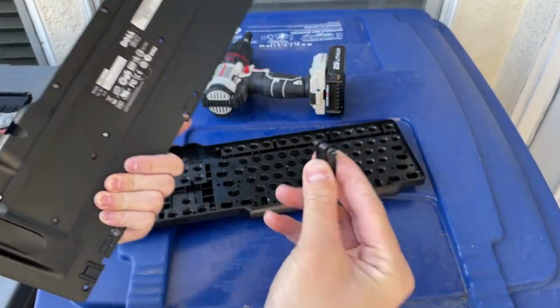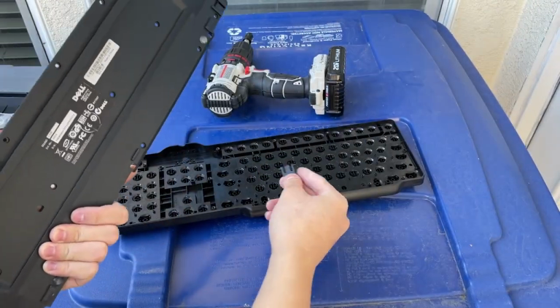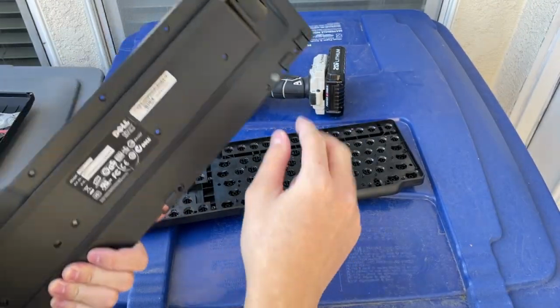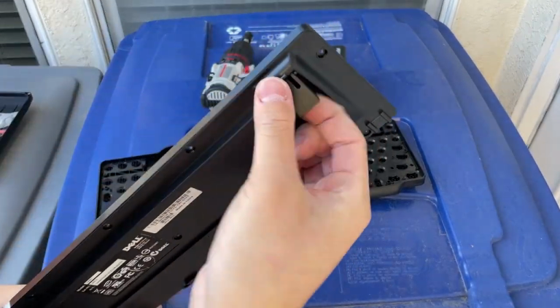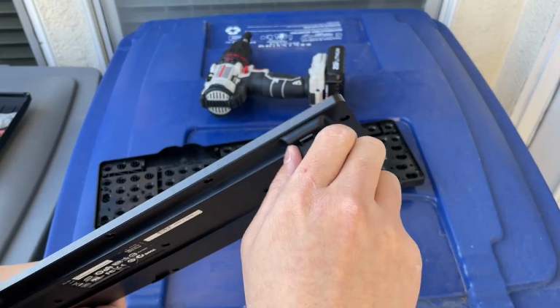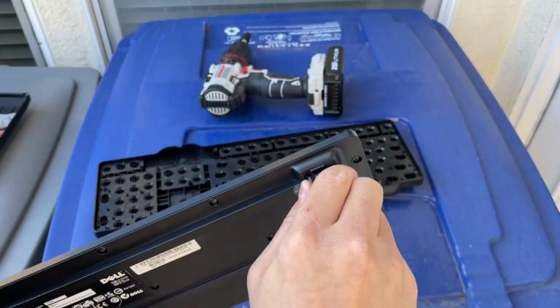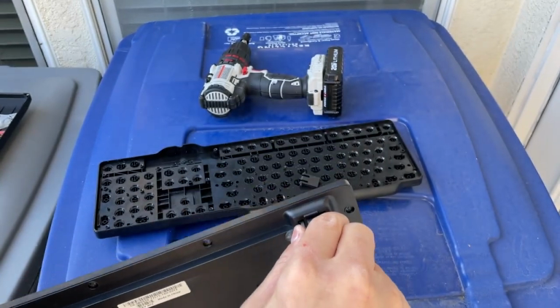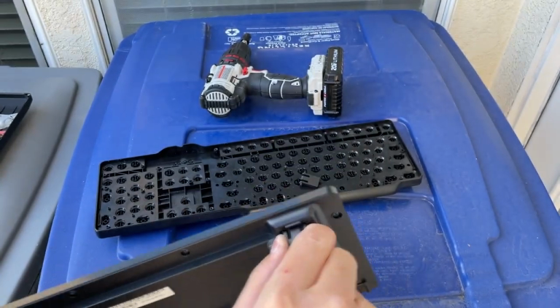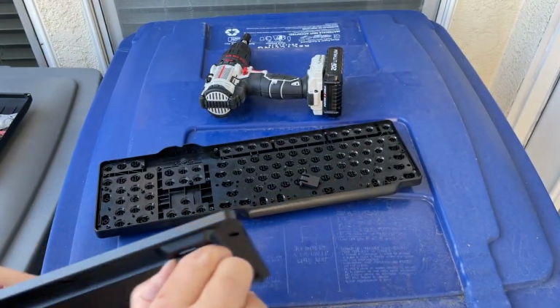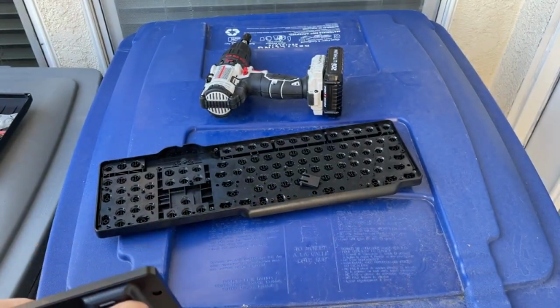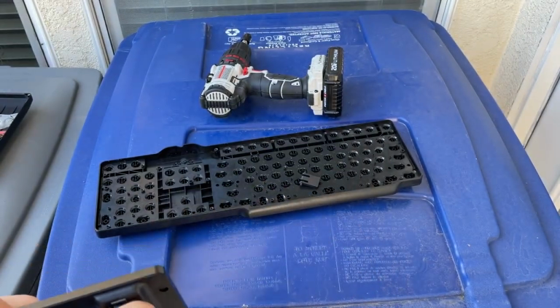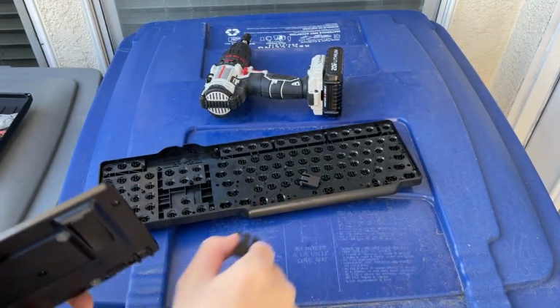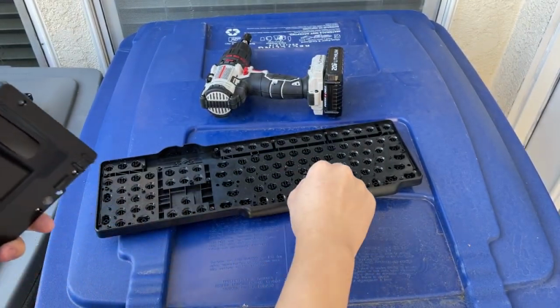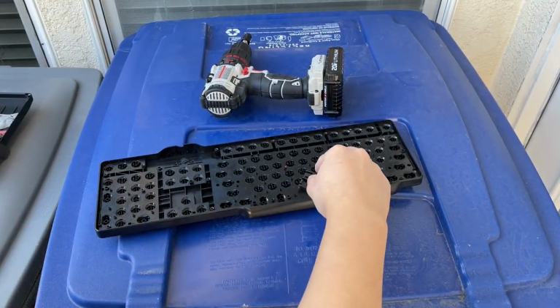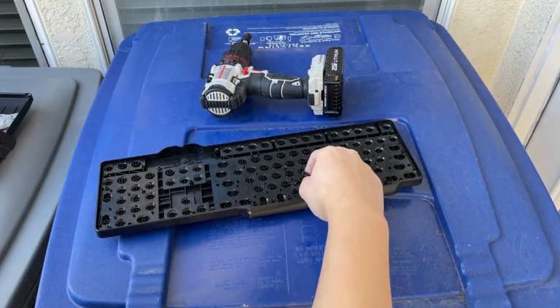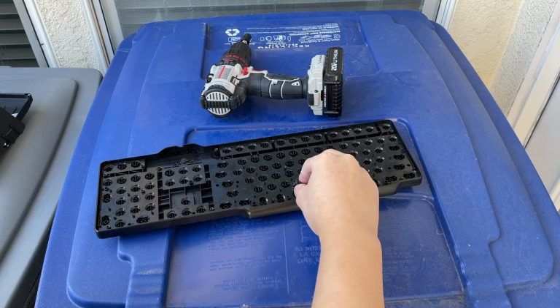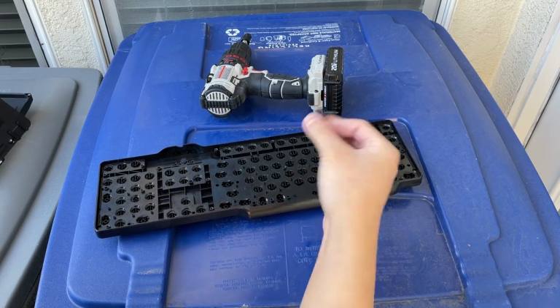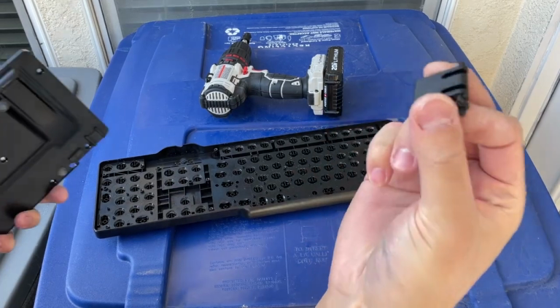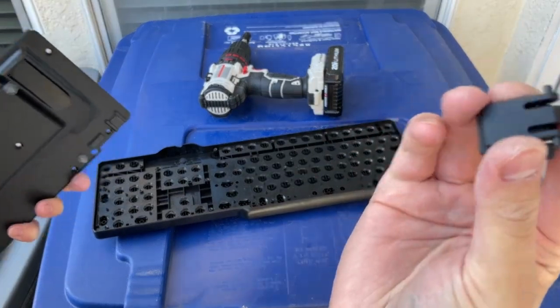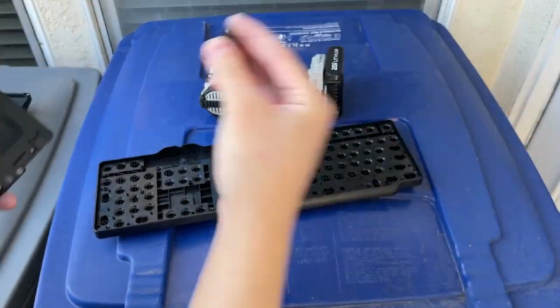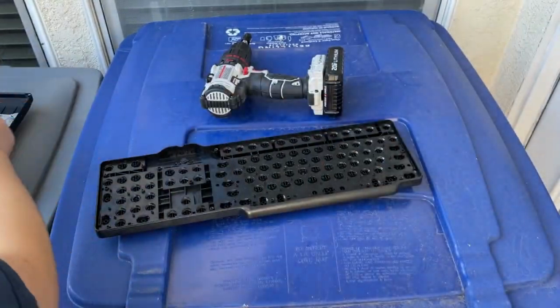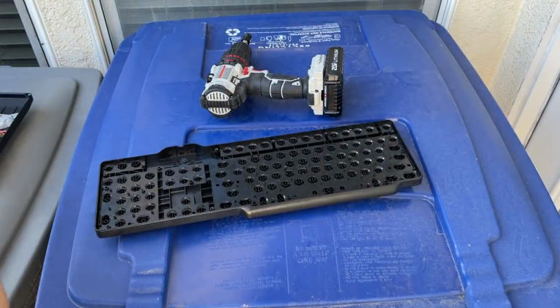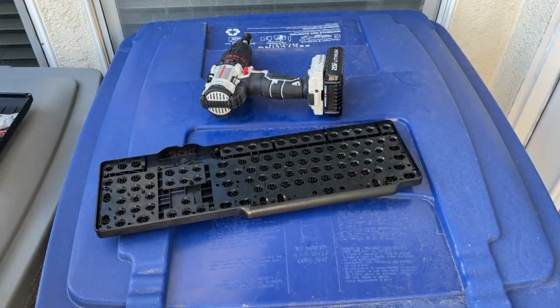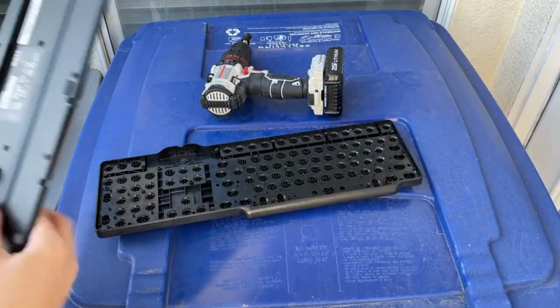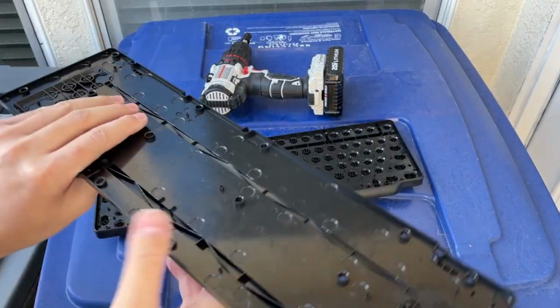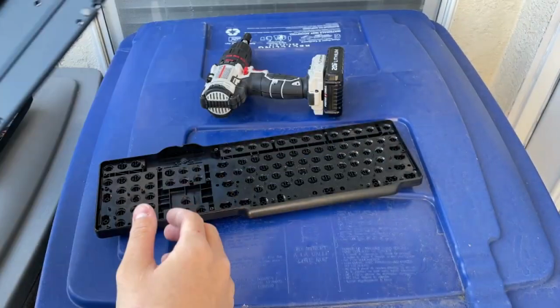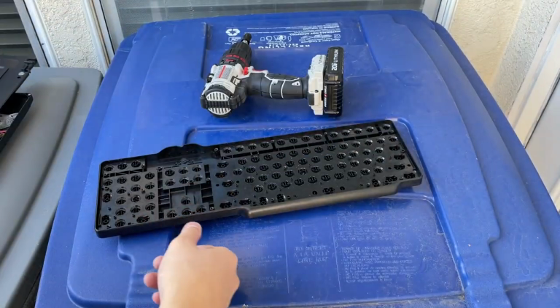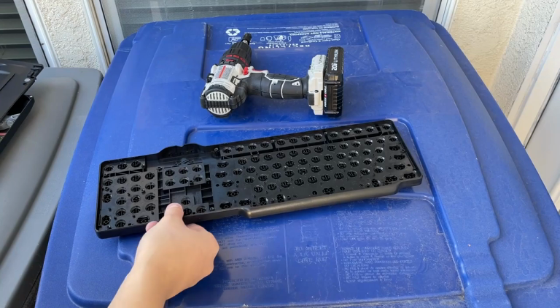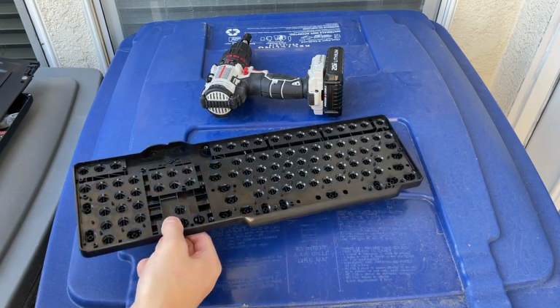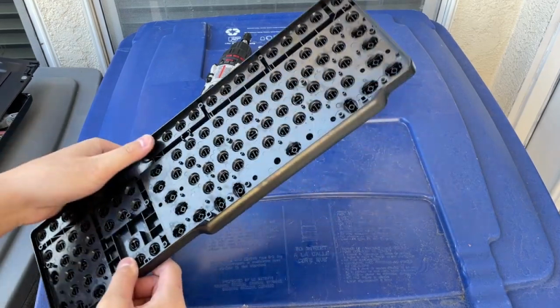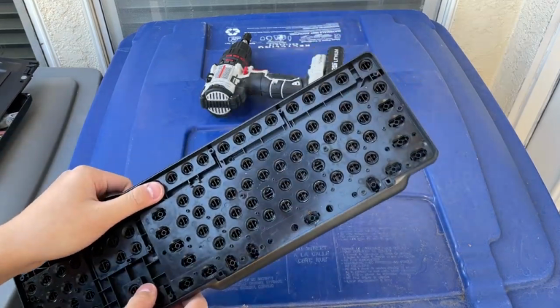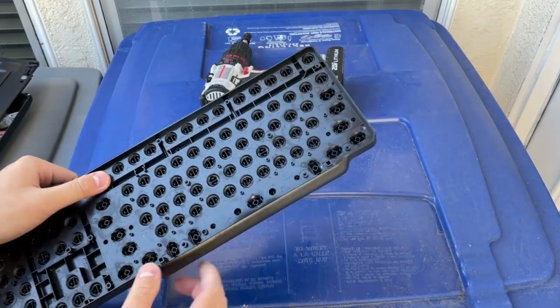Last but not least are these kickstands — even though I don't use them, some of you do. Comment below if you use the kickstand. The feet — we only got to pop out a few of them.